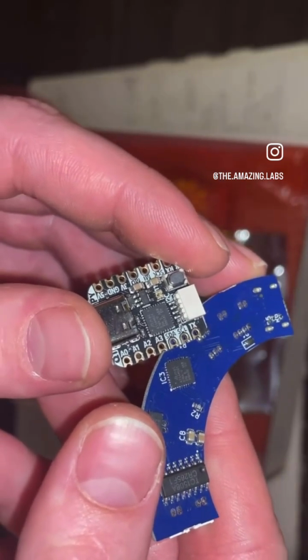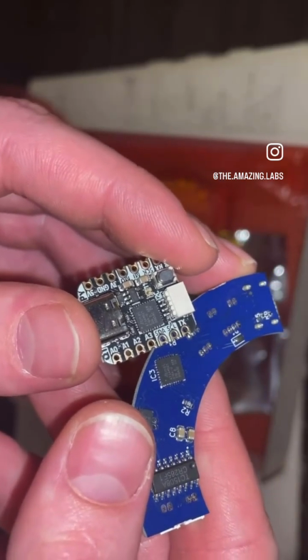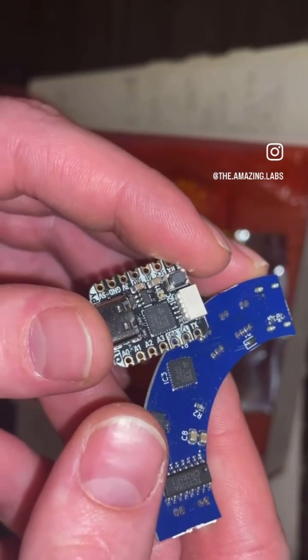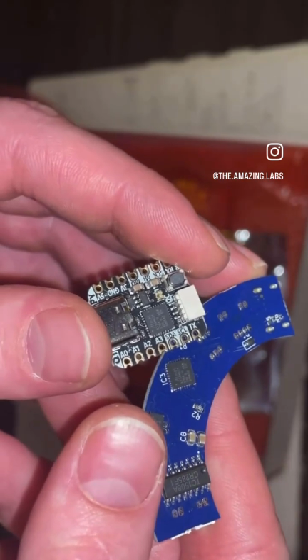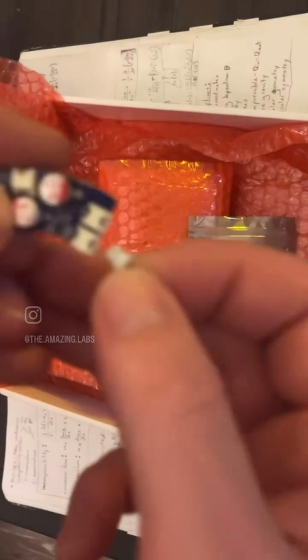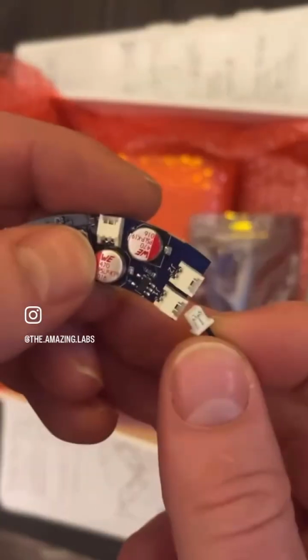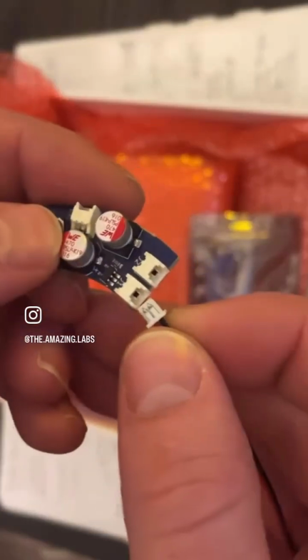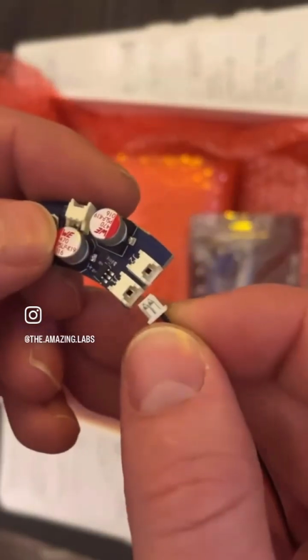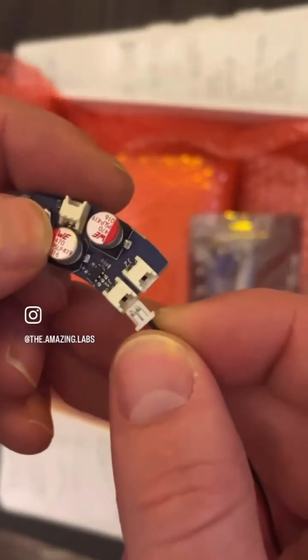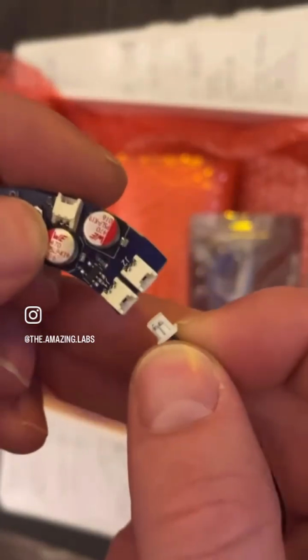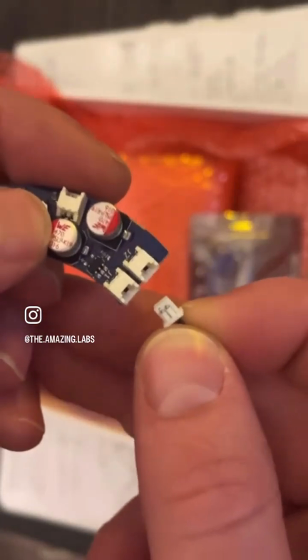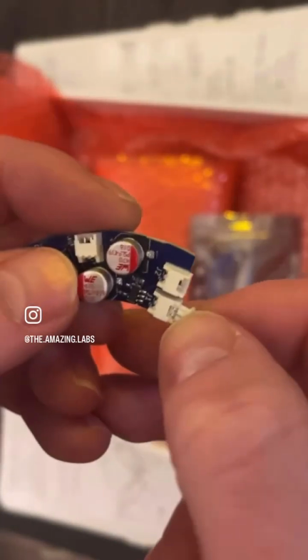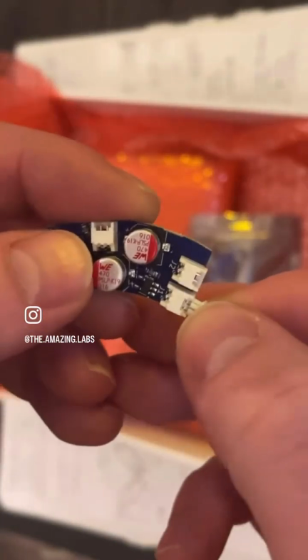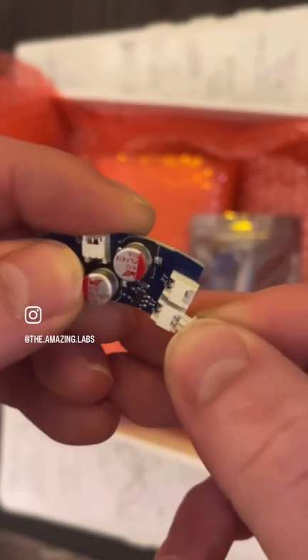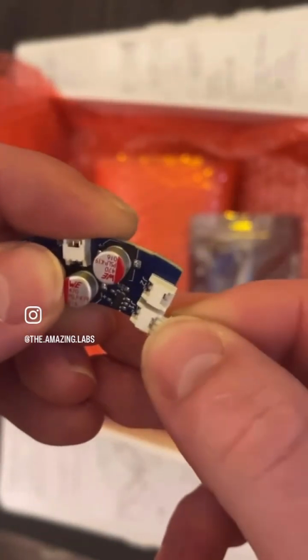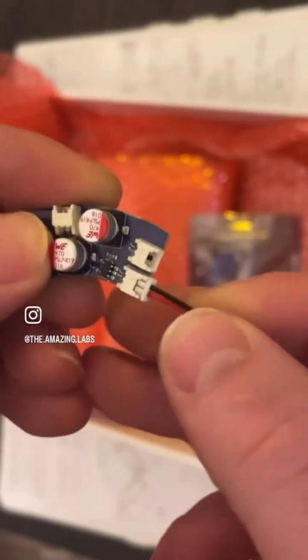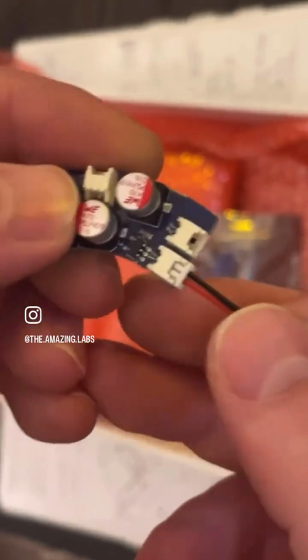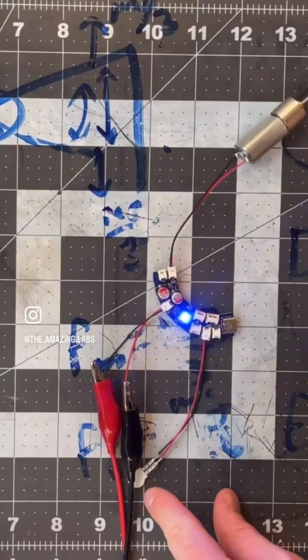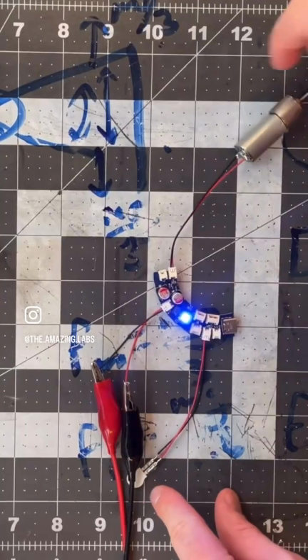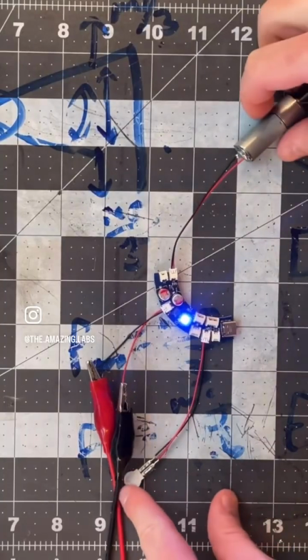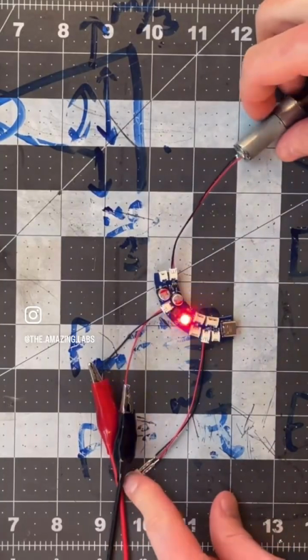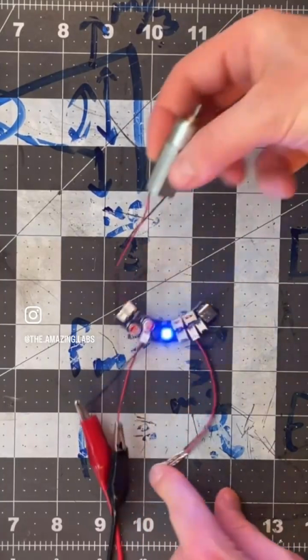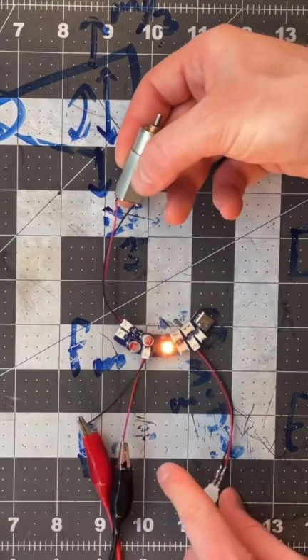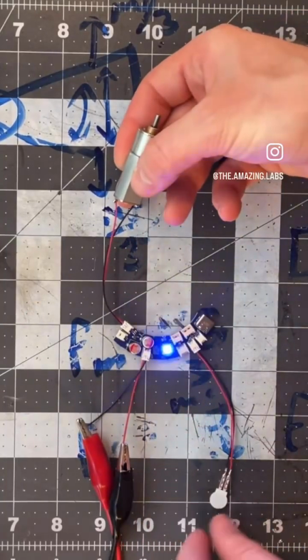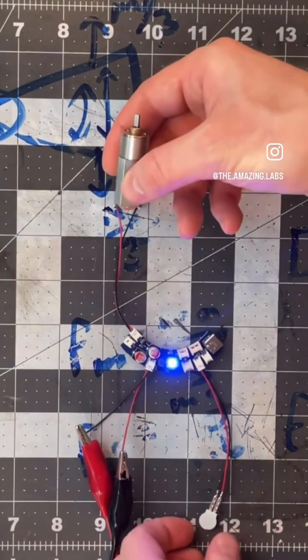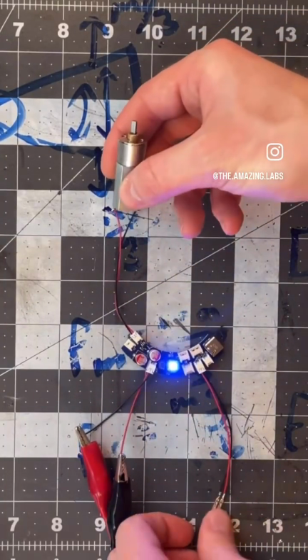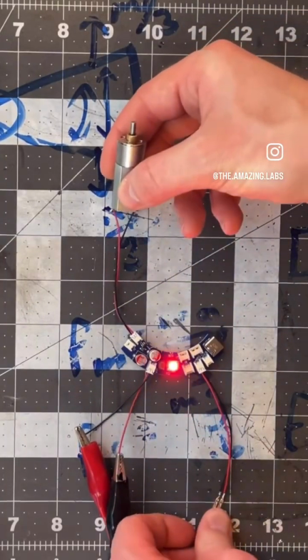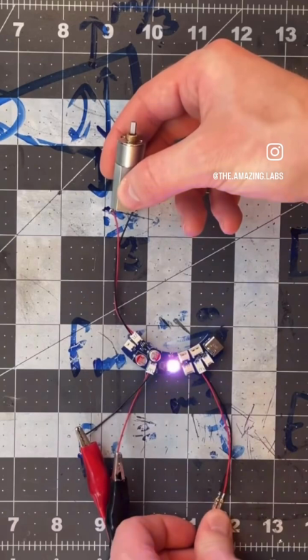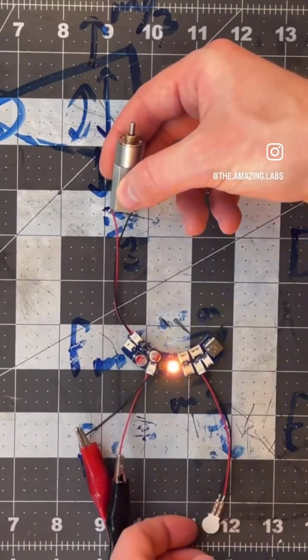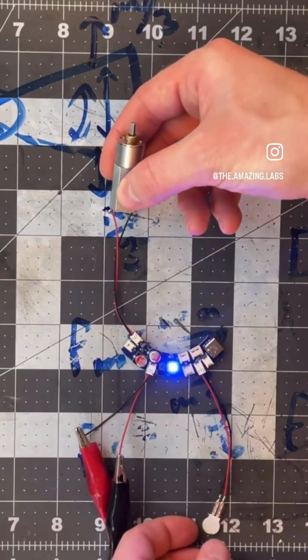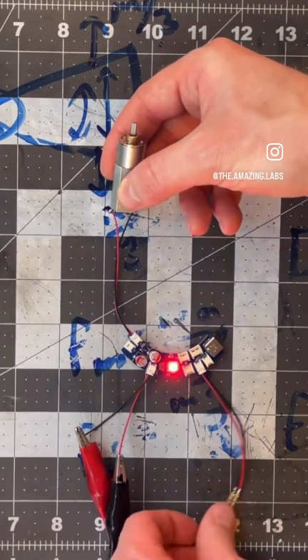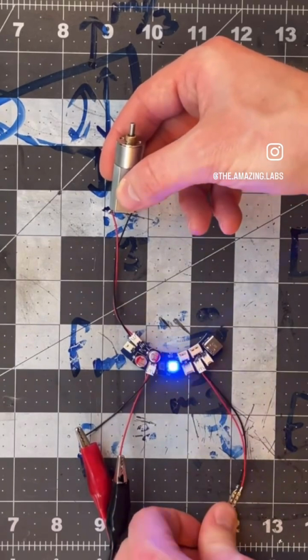Since I've become so fond of these tiny JST connectors, I decided to add some ports right on the board. It's working — look at that! The same program that we had on the other one is running on my custom PCB.